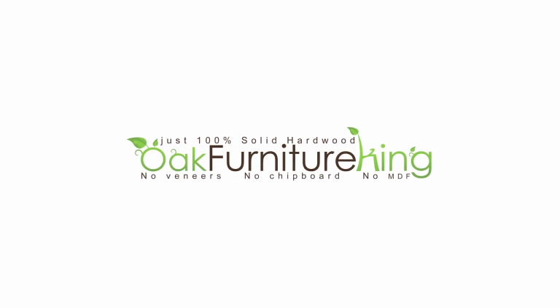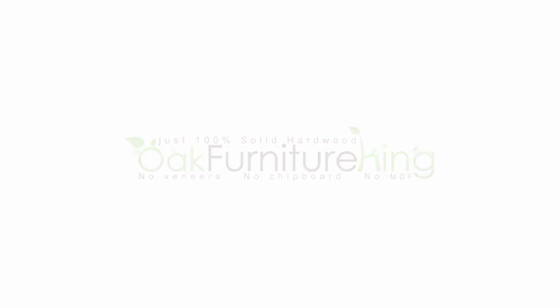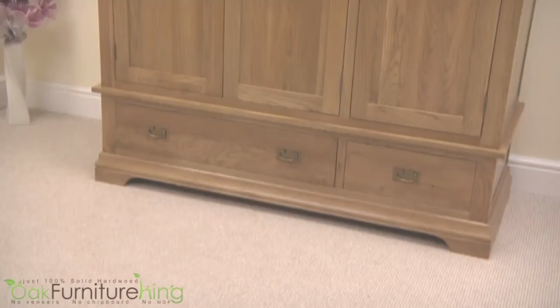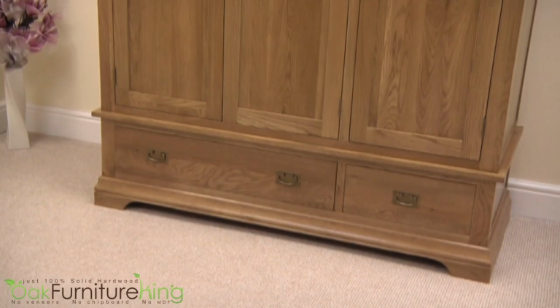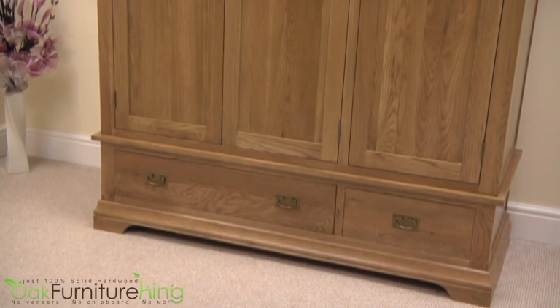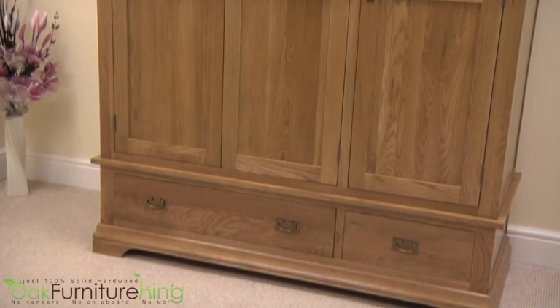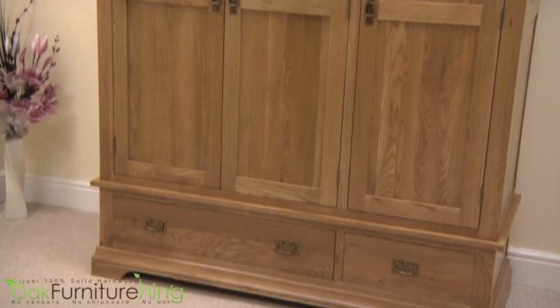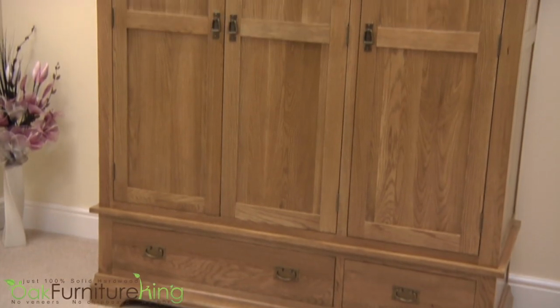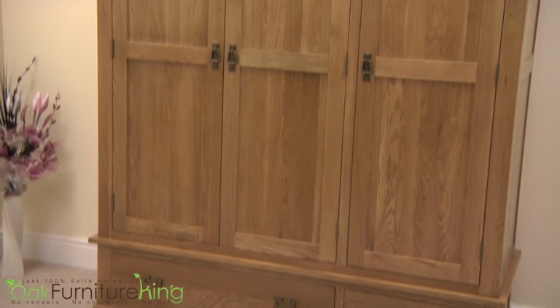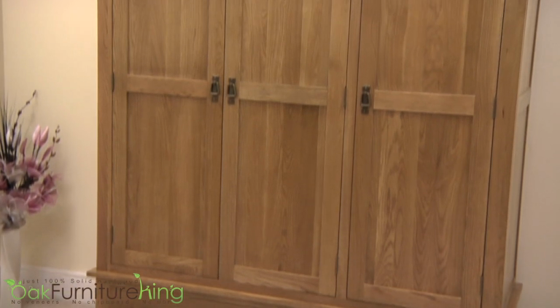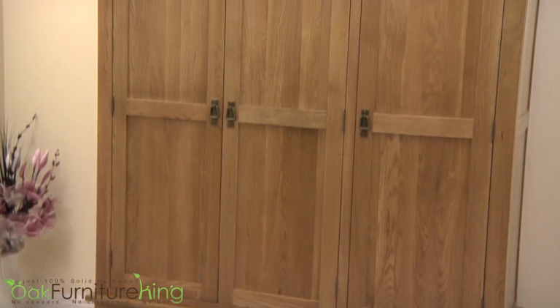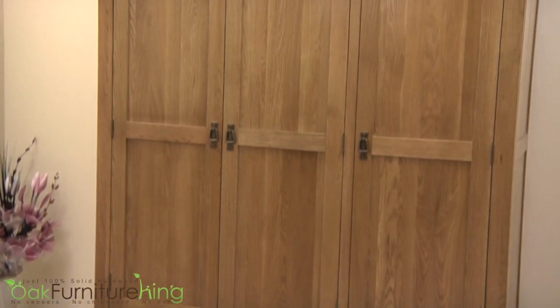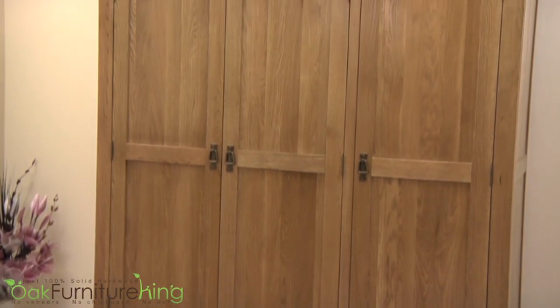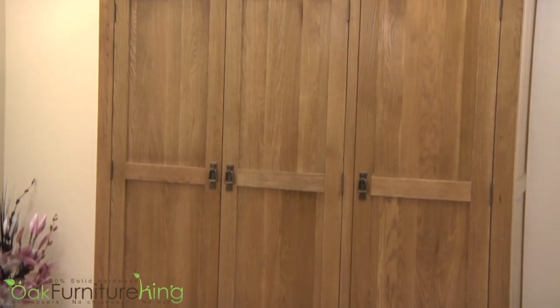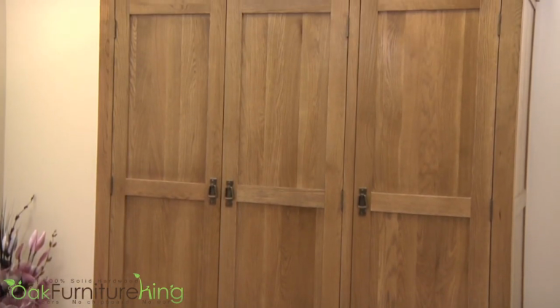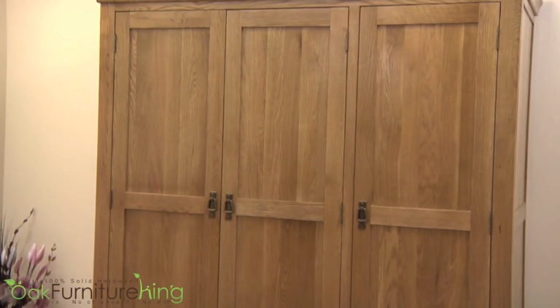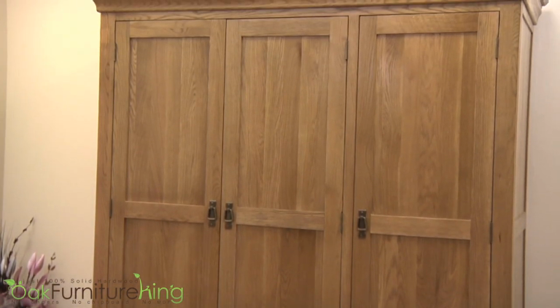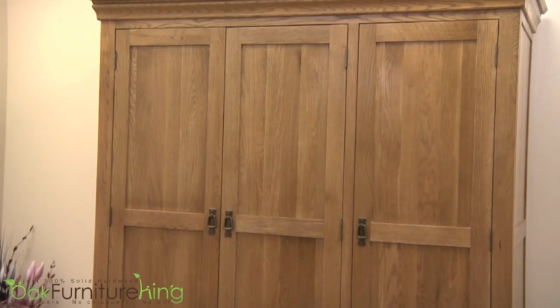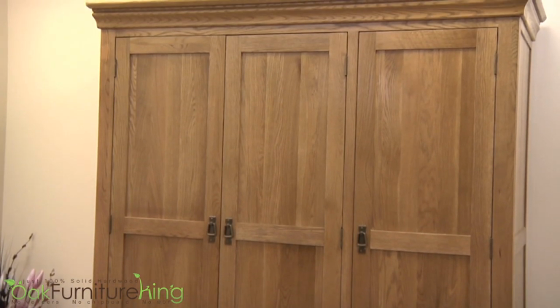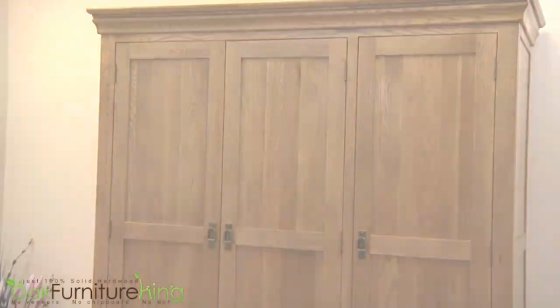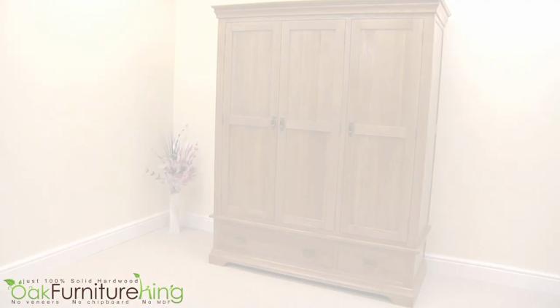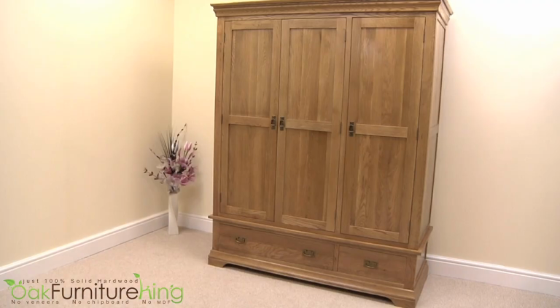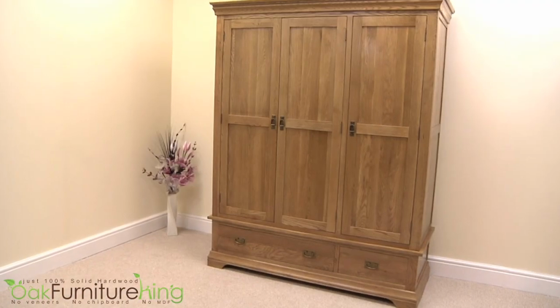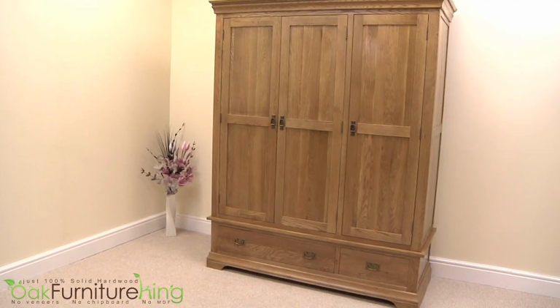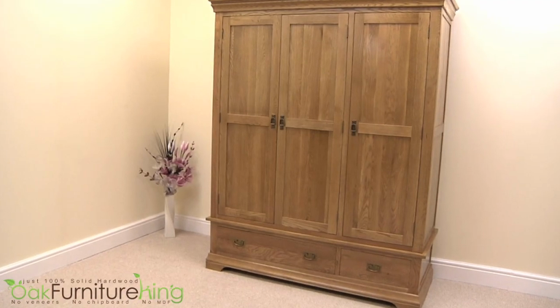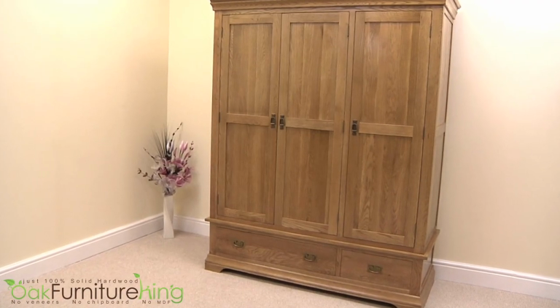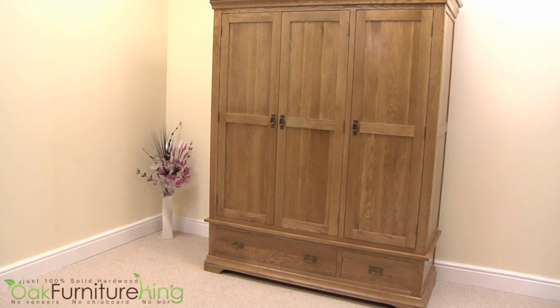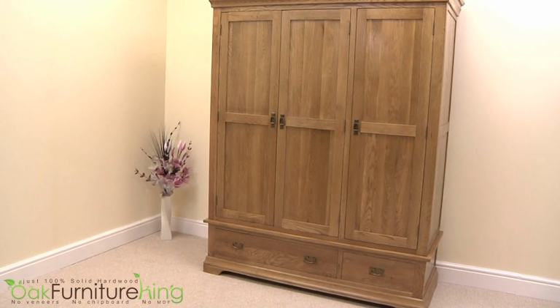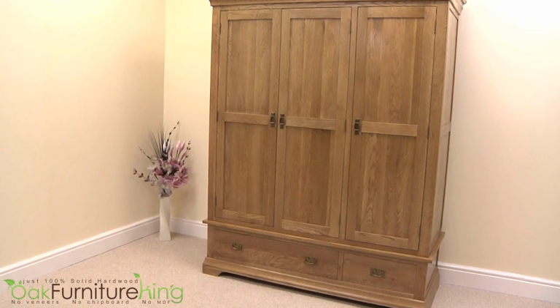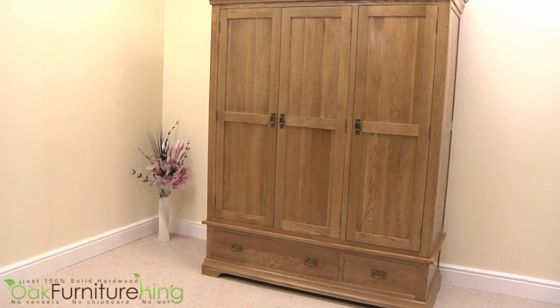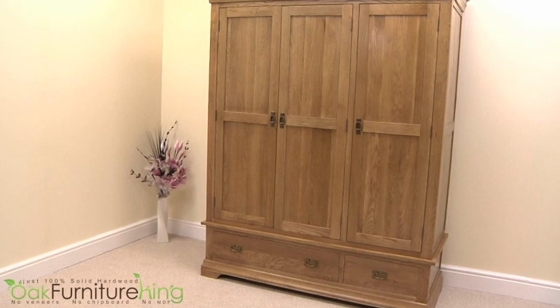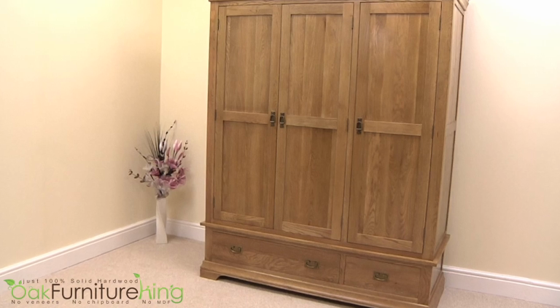Is your attire looking to retire in style? The French Chateau Rustic Solid Oak Triple Wardrobe is the perfect solution. This spacious three-door wardrobe provides incredible space in a stylish French-inspired design.